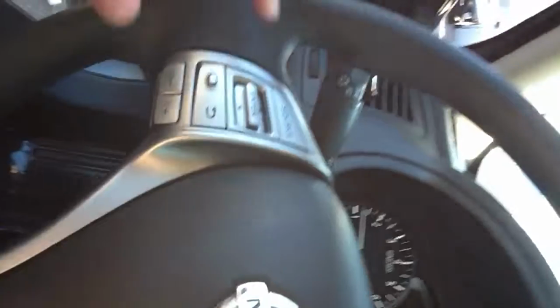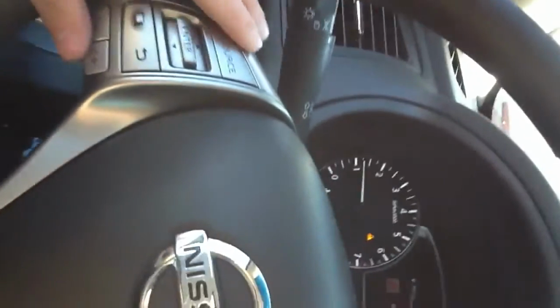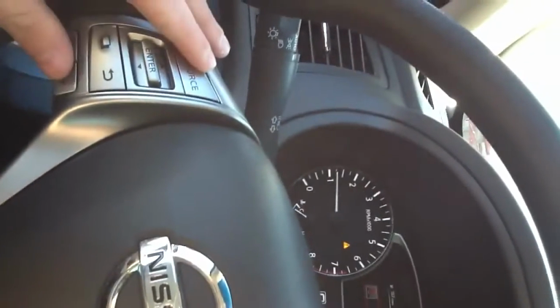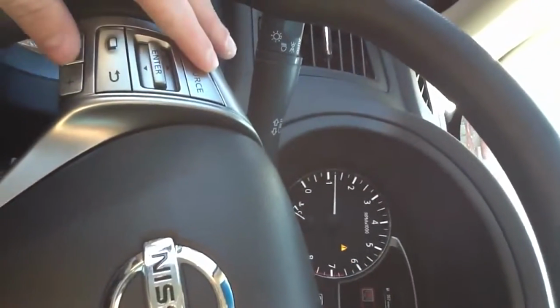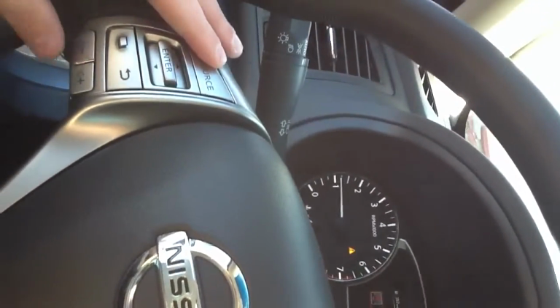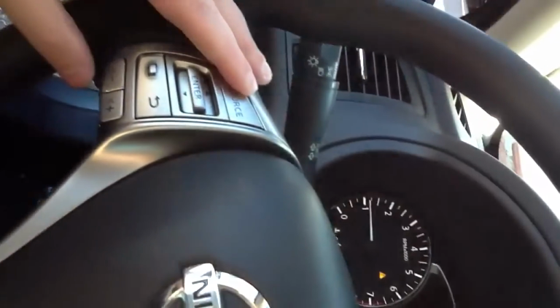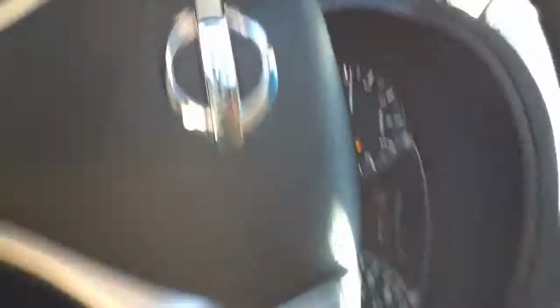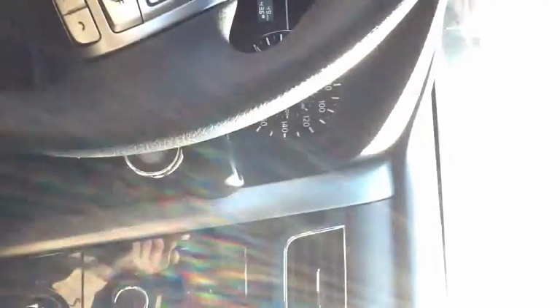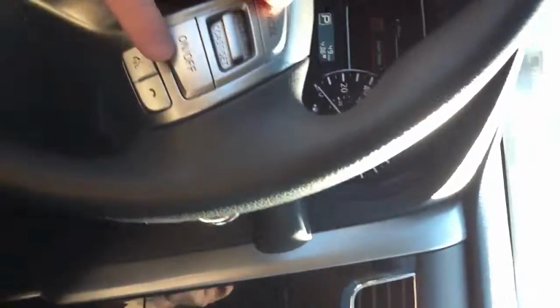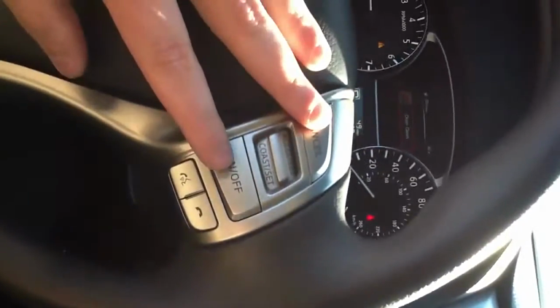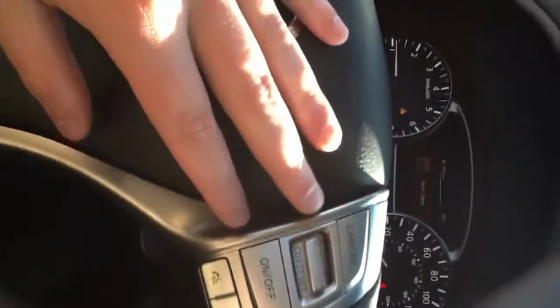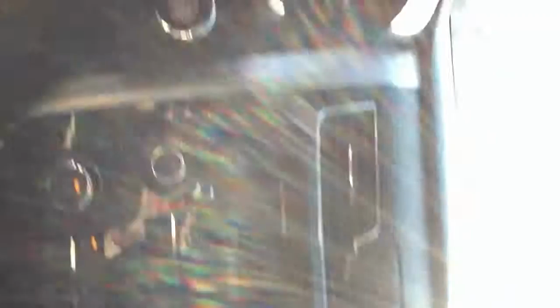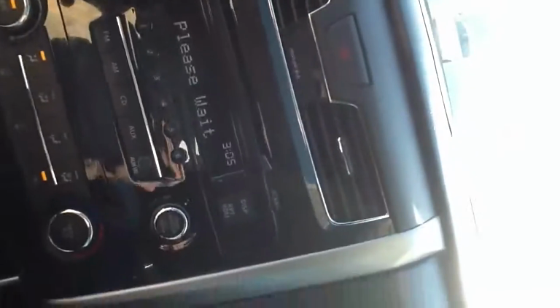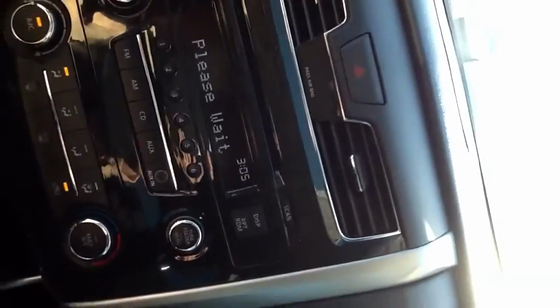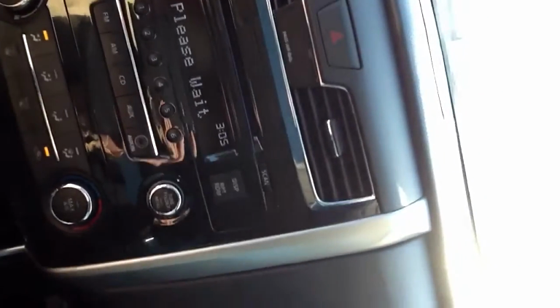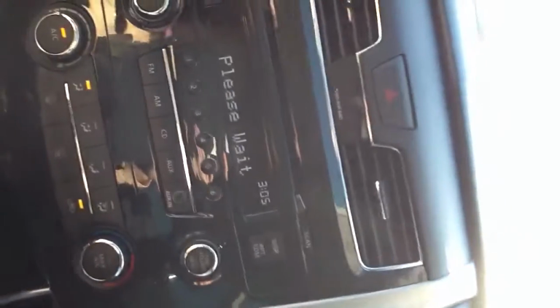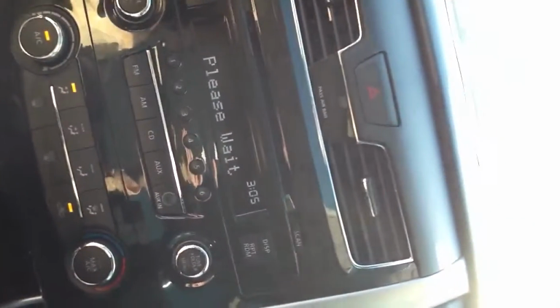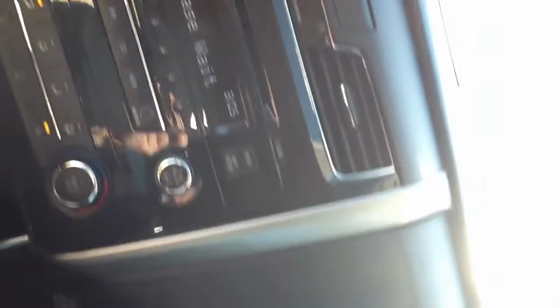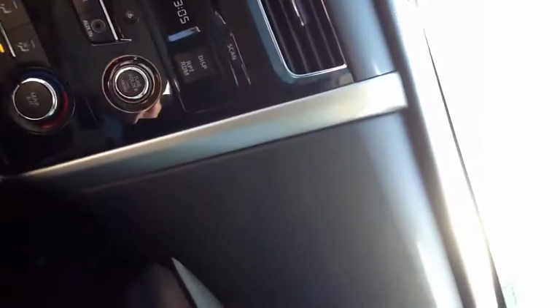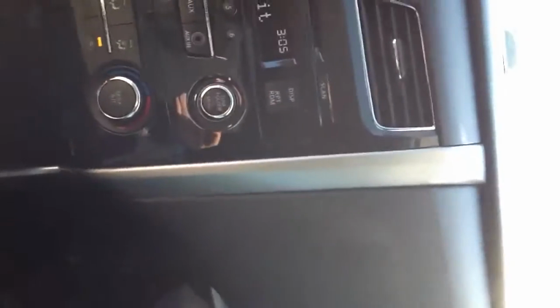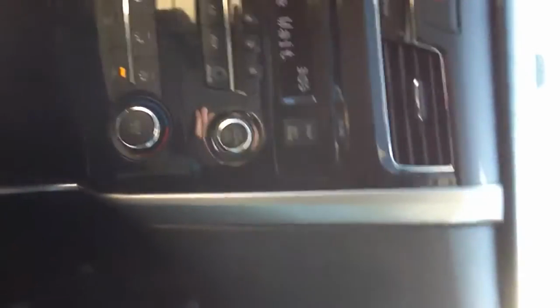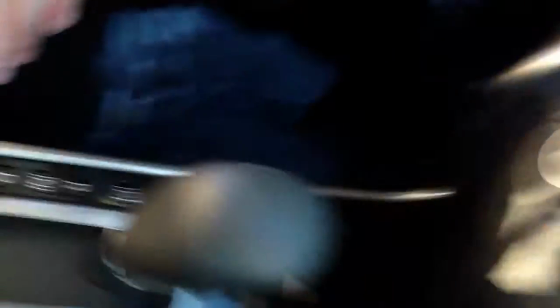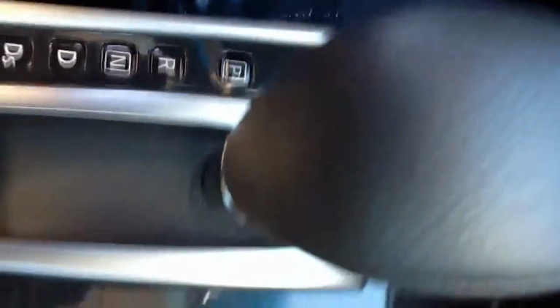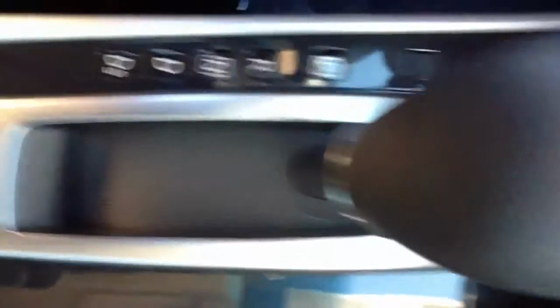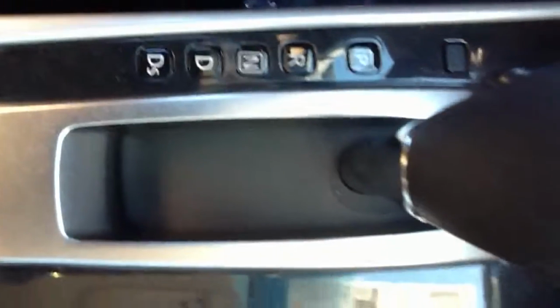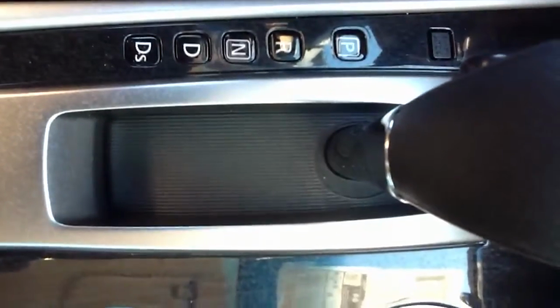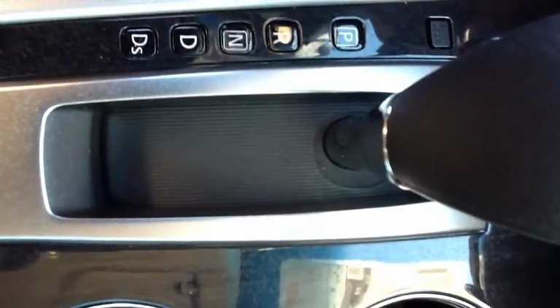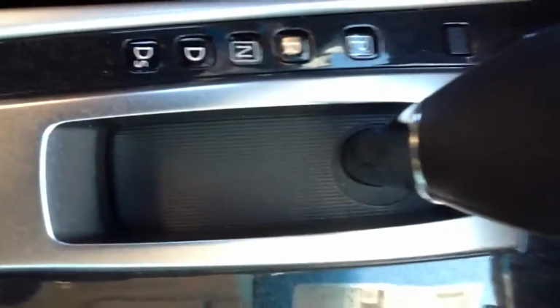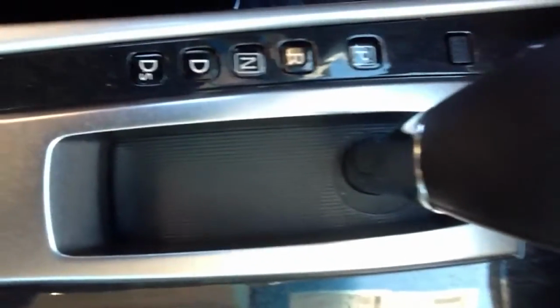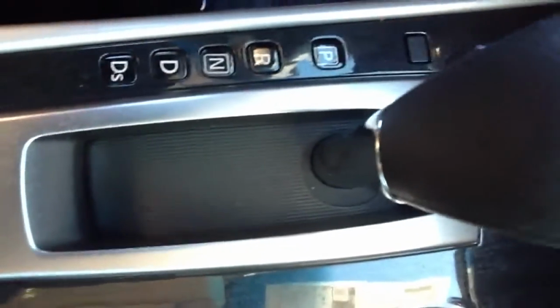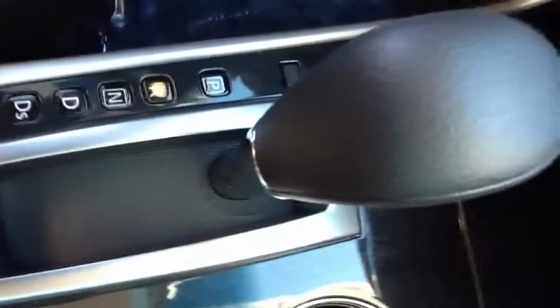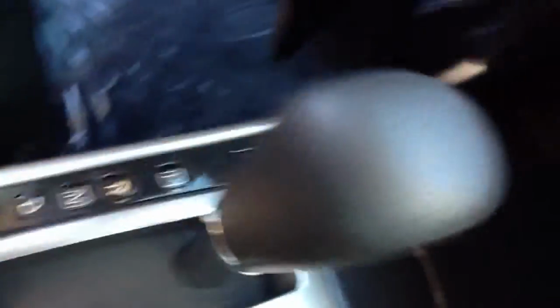We've got the hands-free radio device, Bluetooth, and Bluetooth streaming for music. We also have the DS sports mode for when you want a little more sporty feeling.